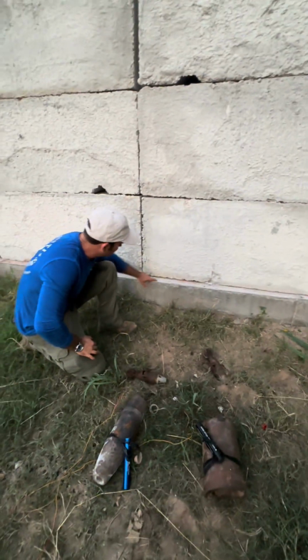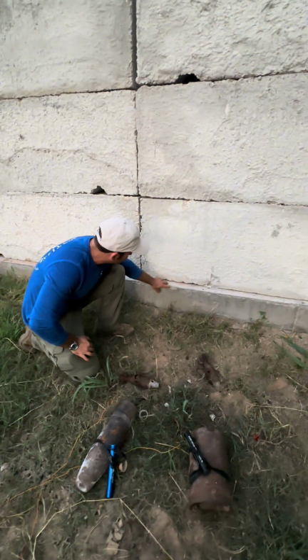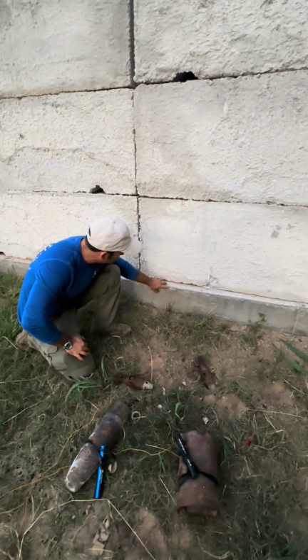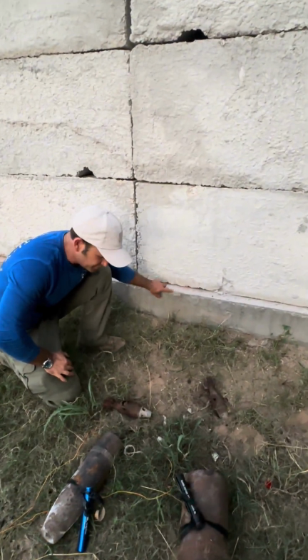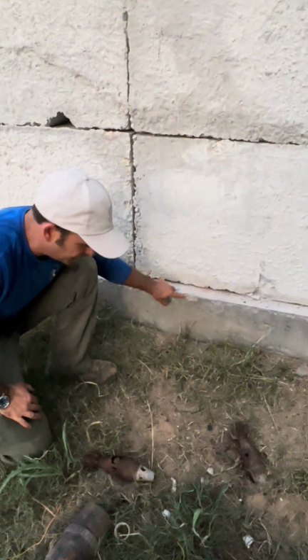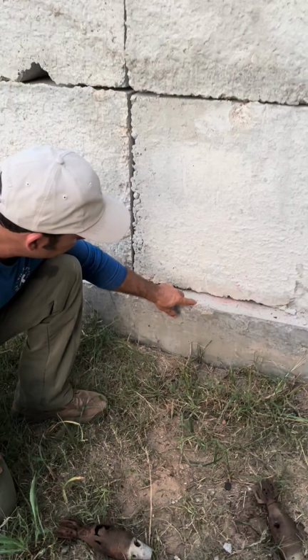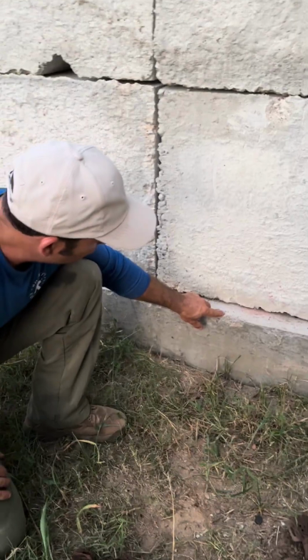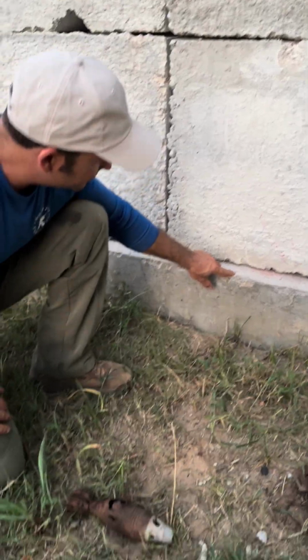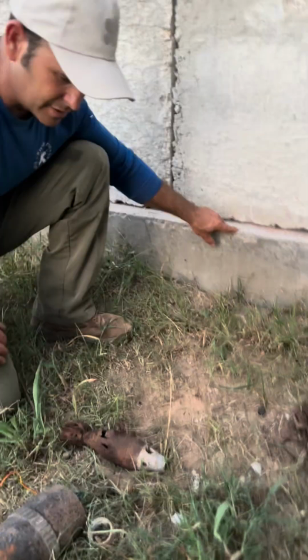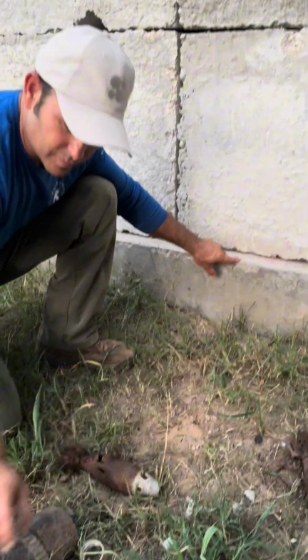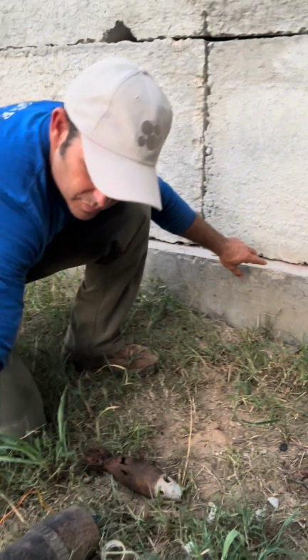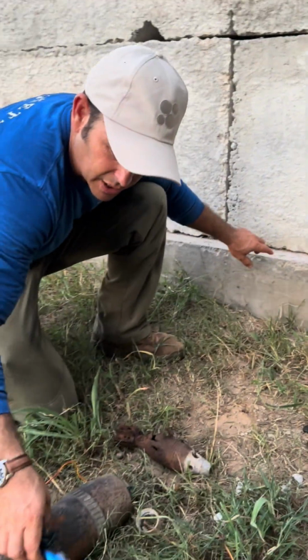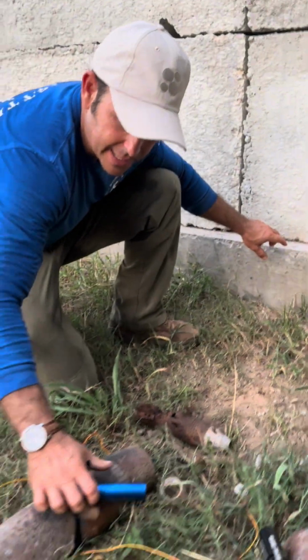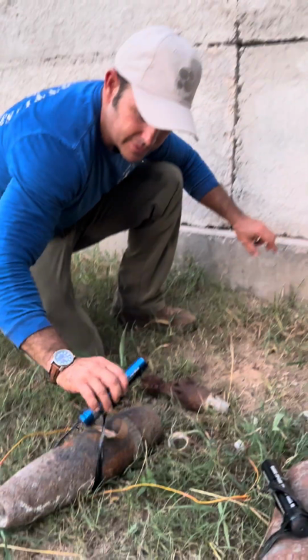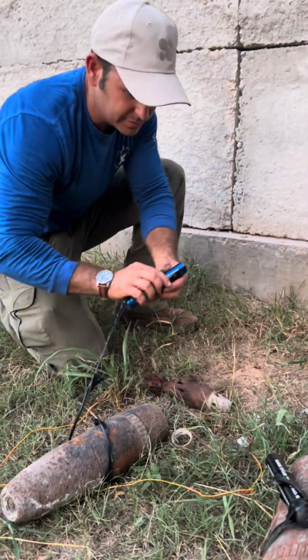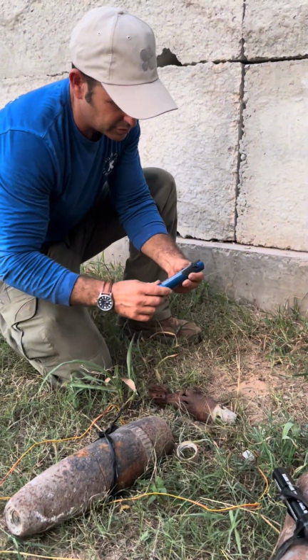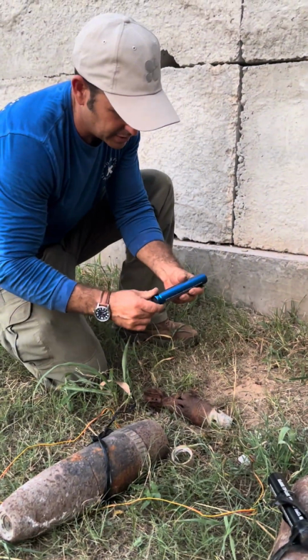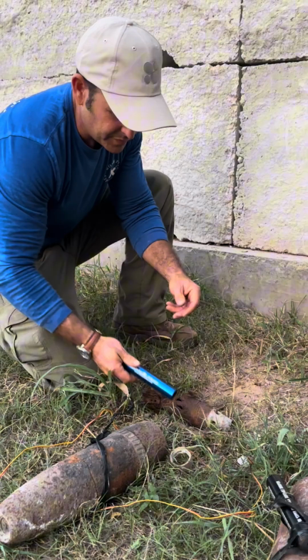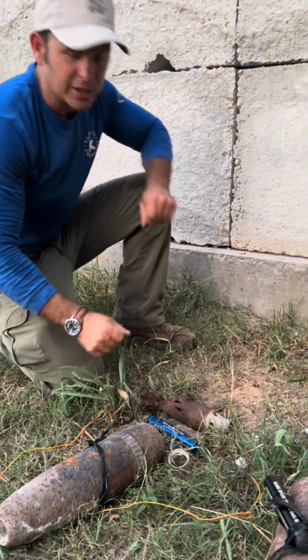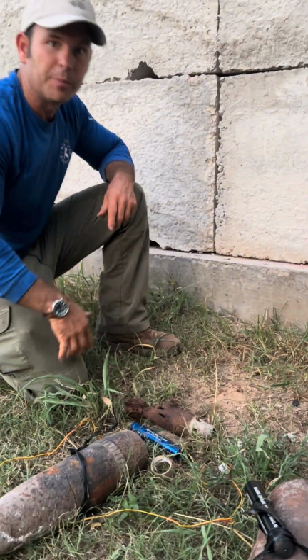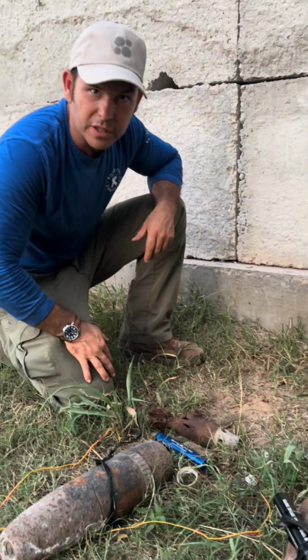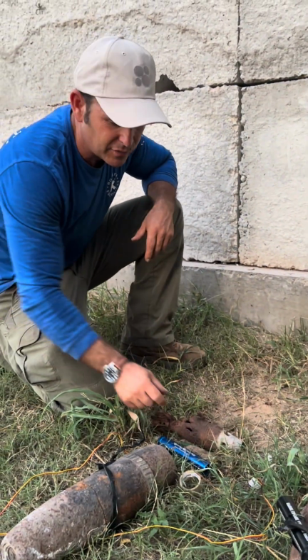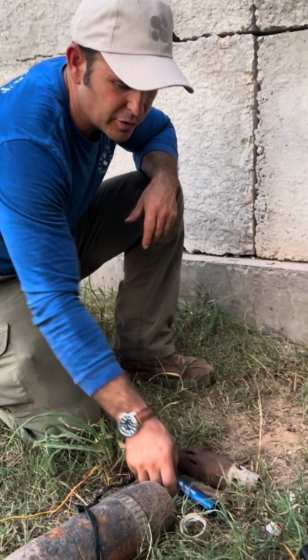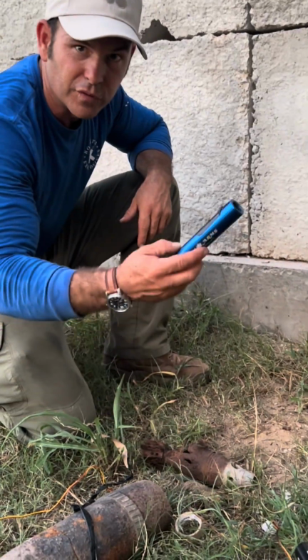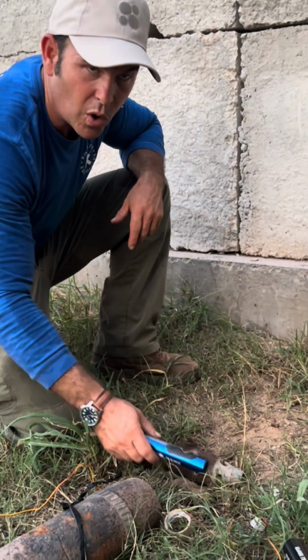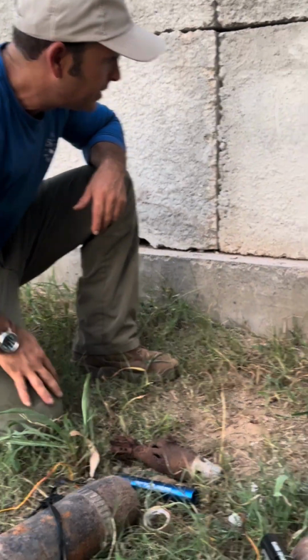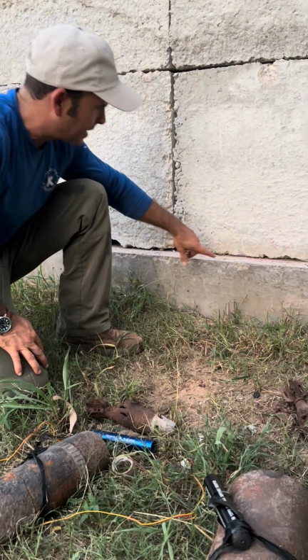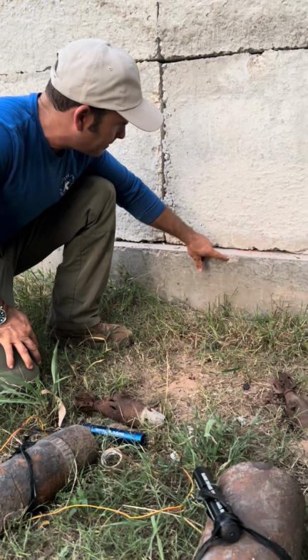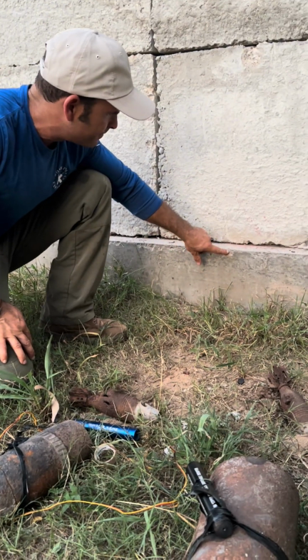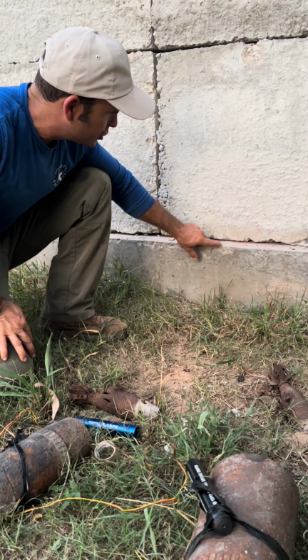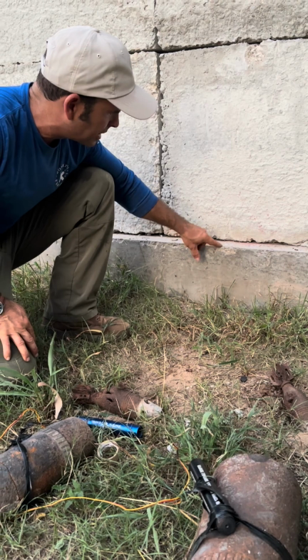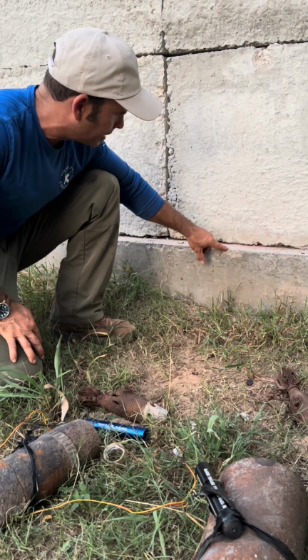This one over here — this definitely was the clay and steel. This one right here, at least that's what the paper that was with it said. For all I know, it could have been filled with water. But something came out and chipped this concrete right here.